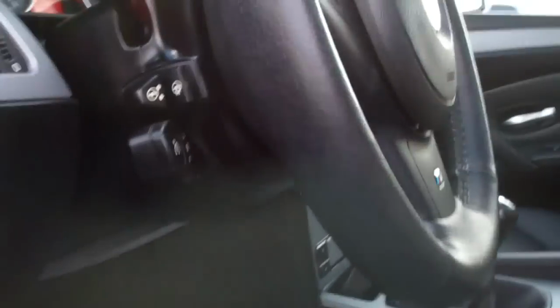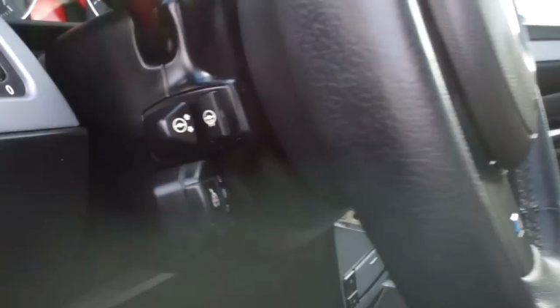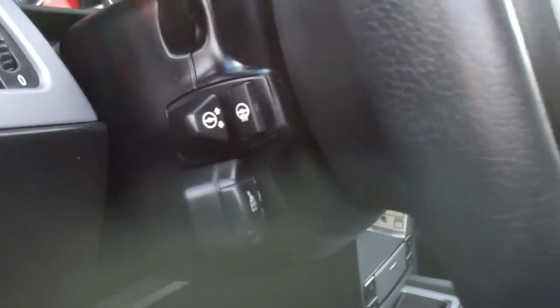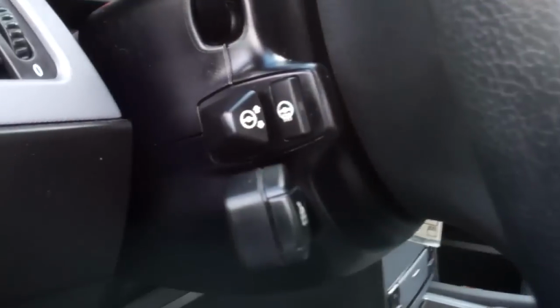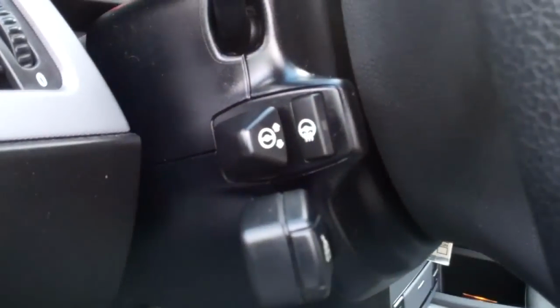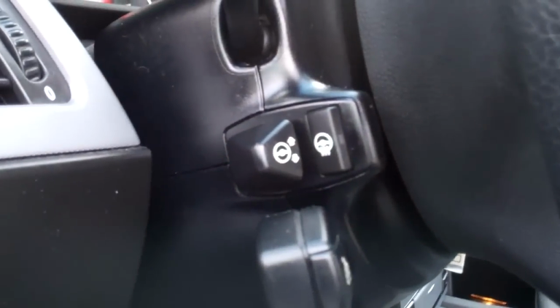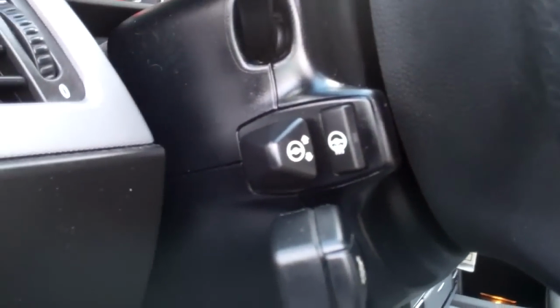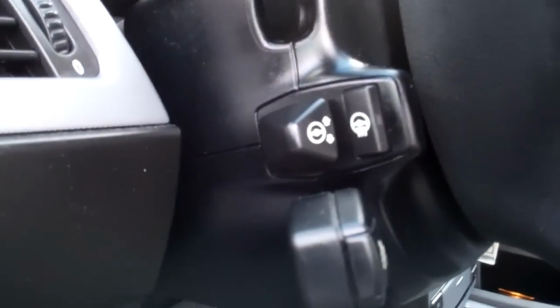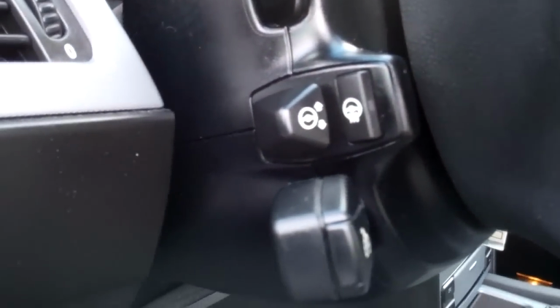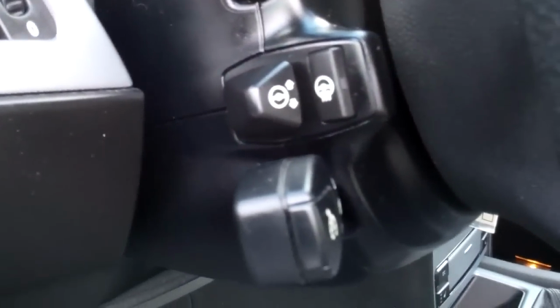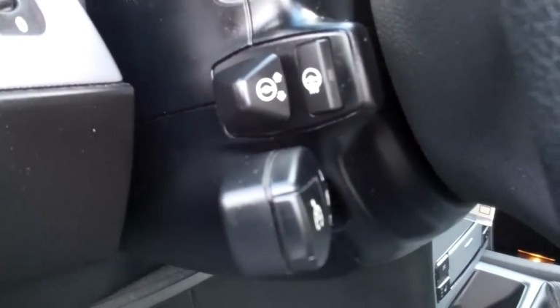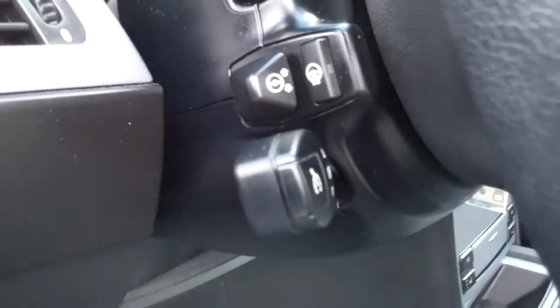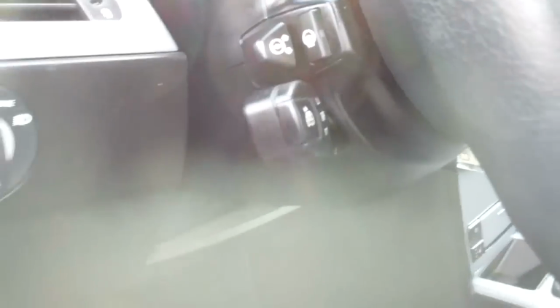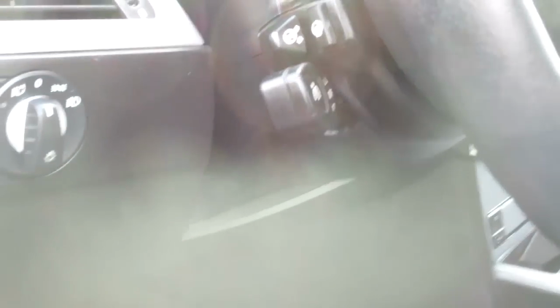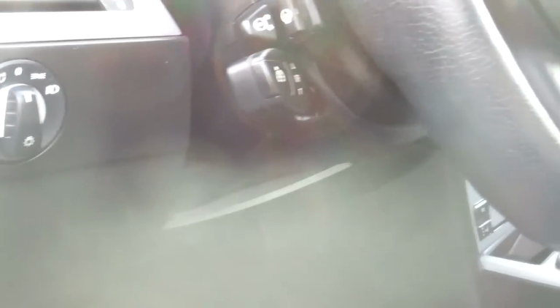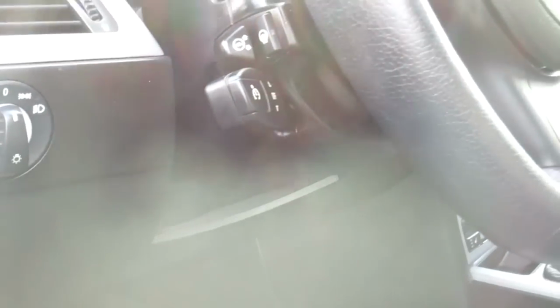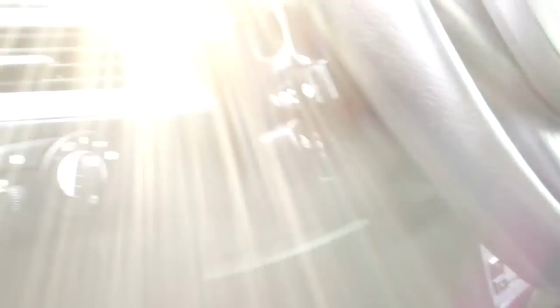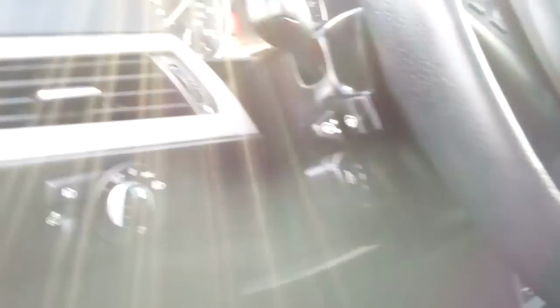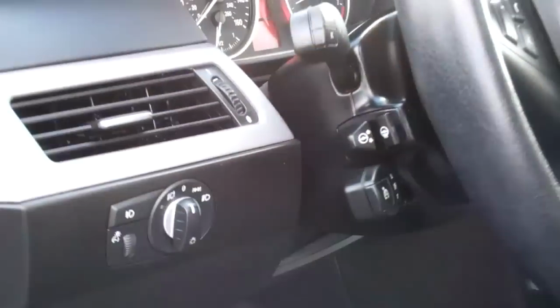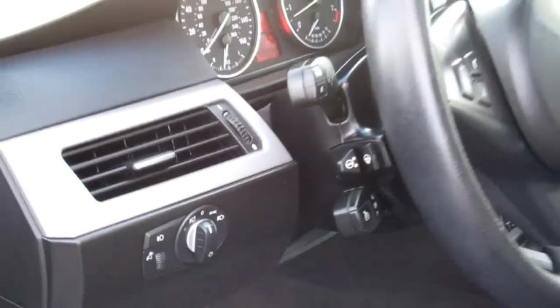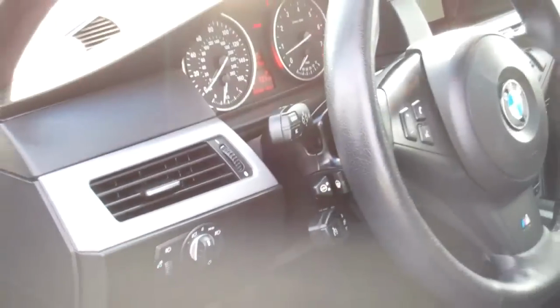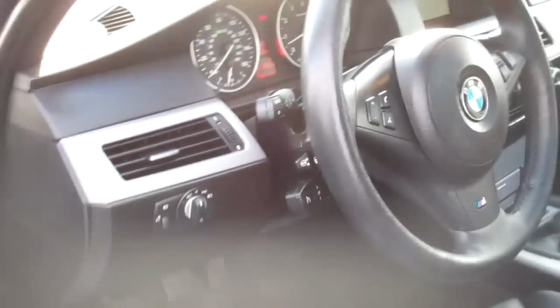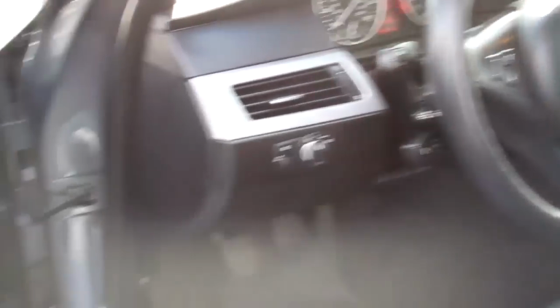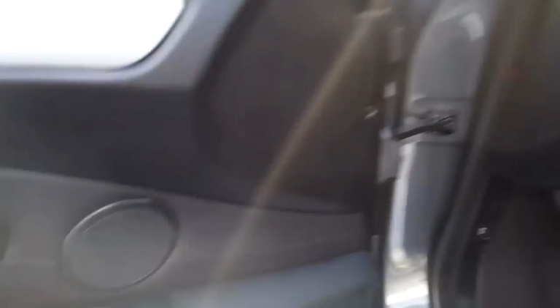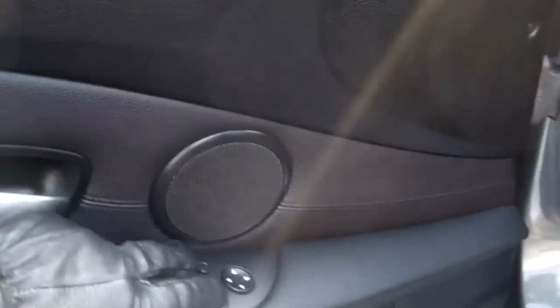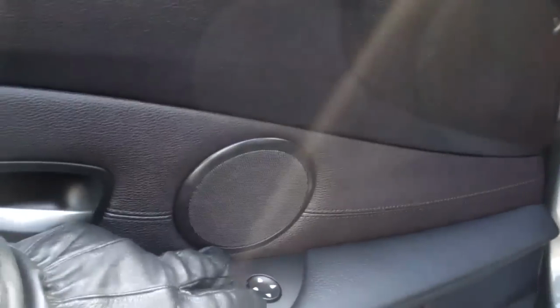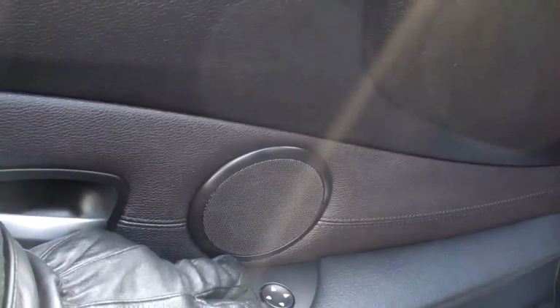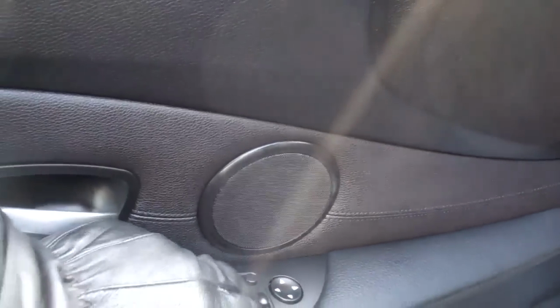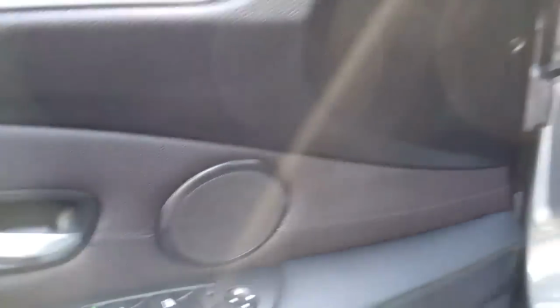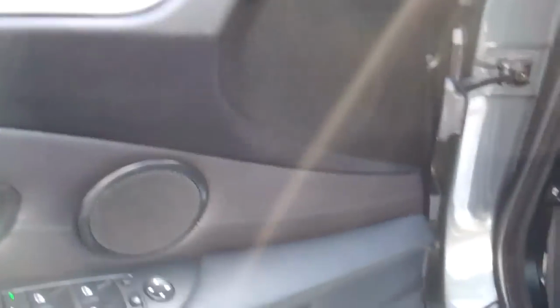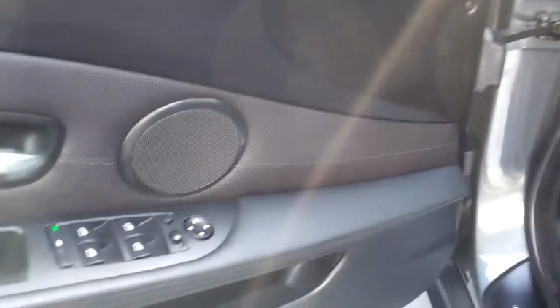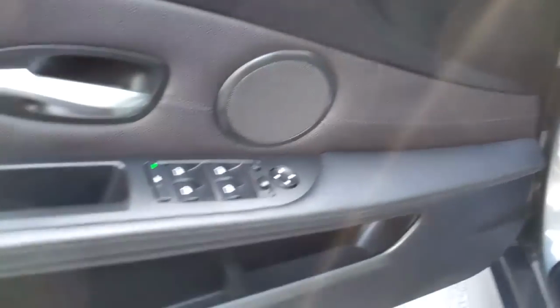Looking on the side of the steering wheel, of course we have power tilt adjustments but you also have a heated steering wheel. Power folding mirrors — there is a little button there for that.